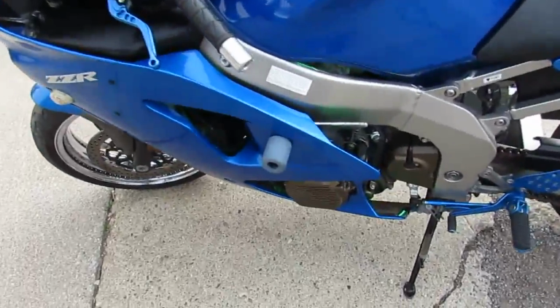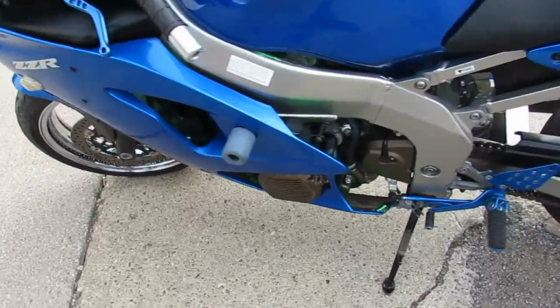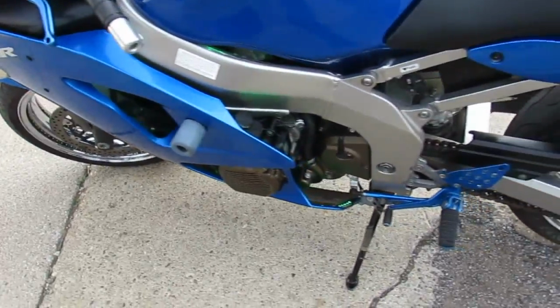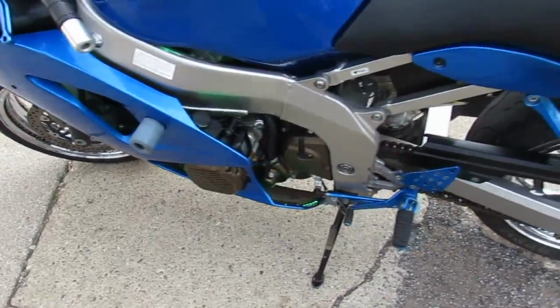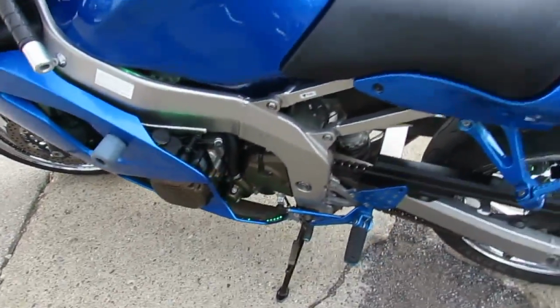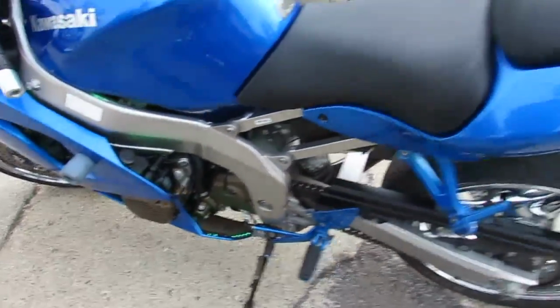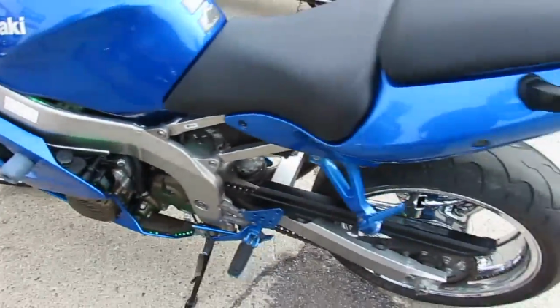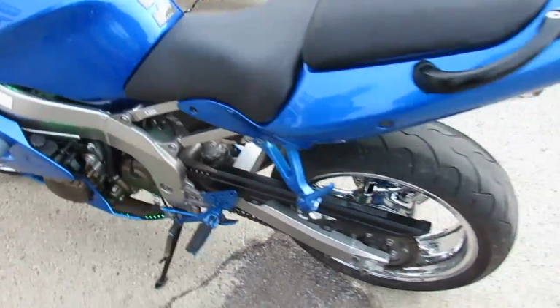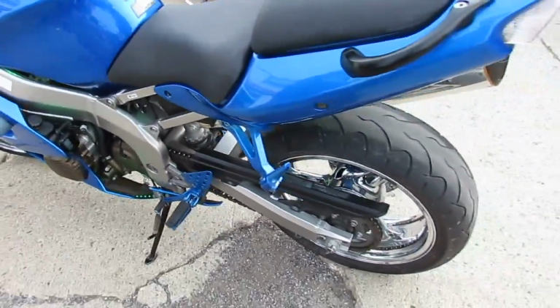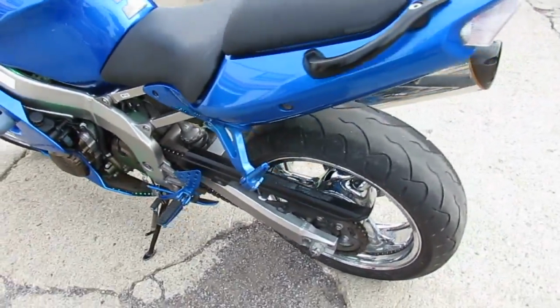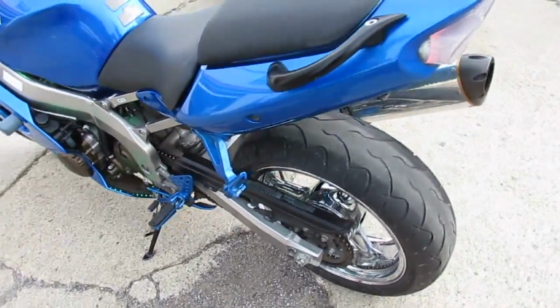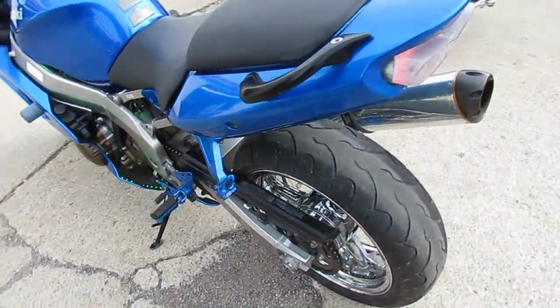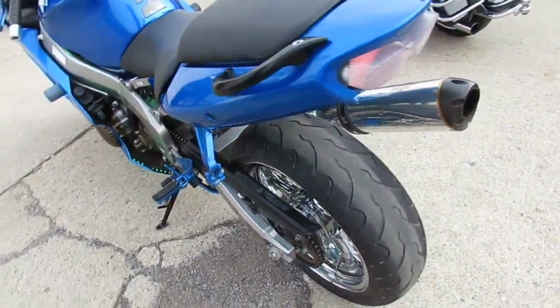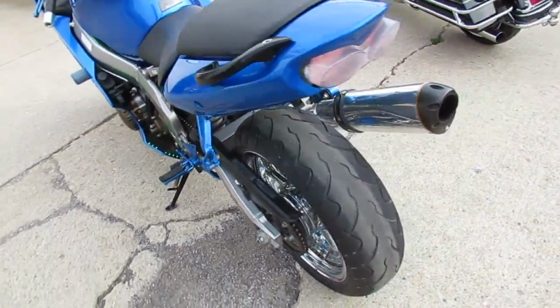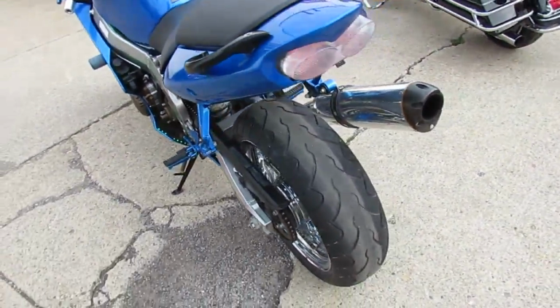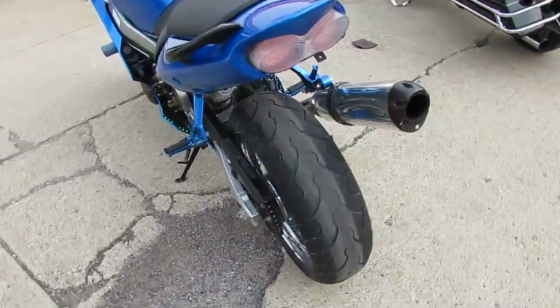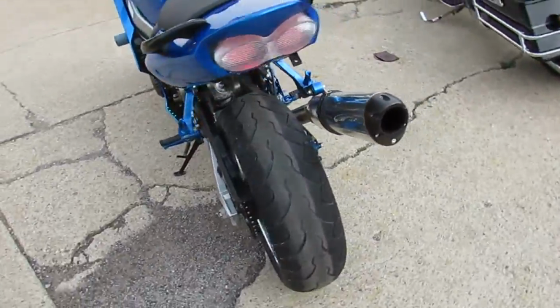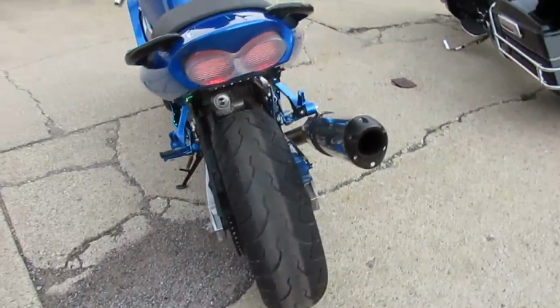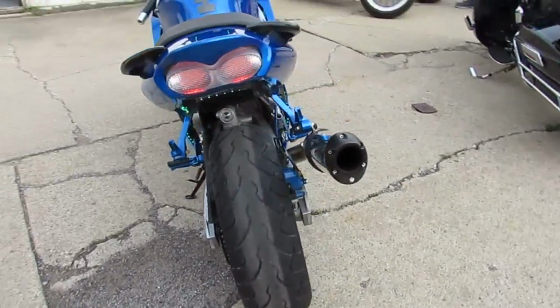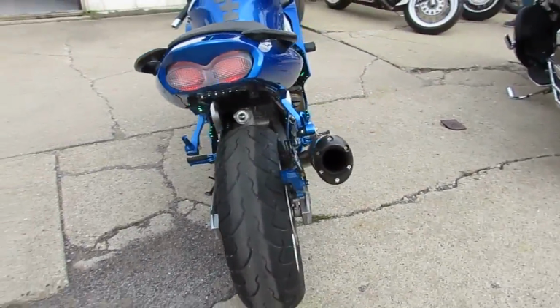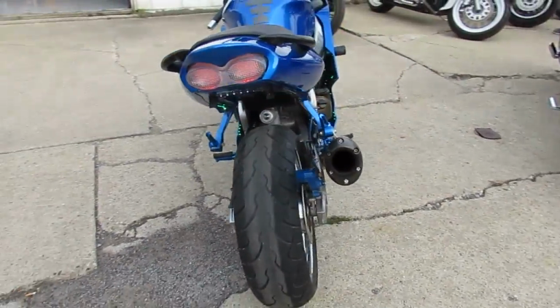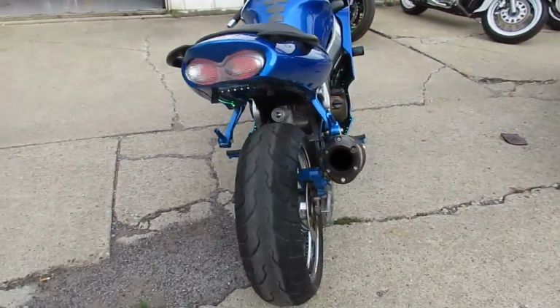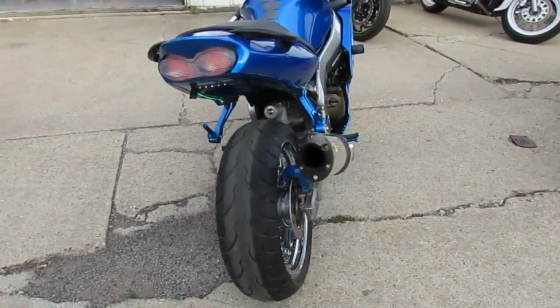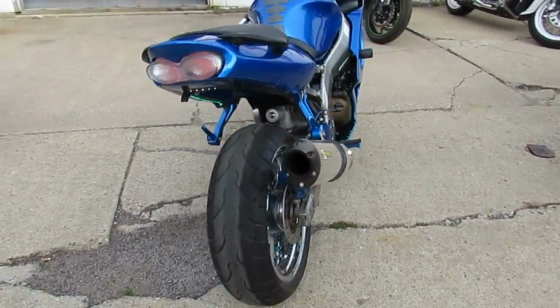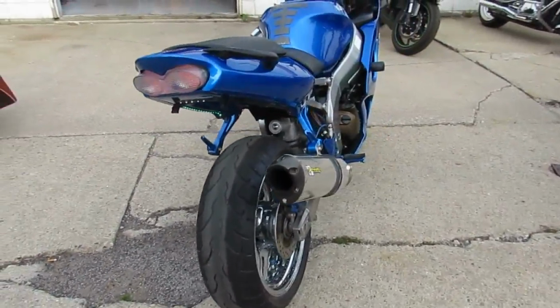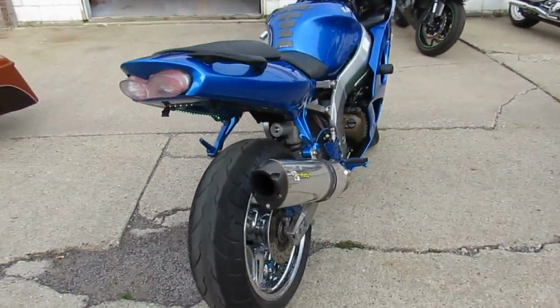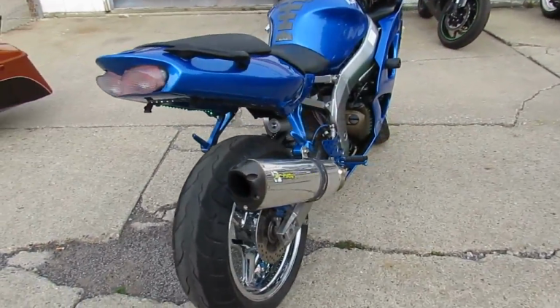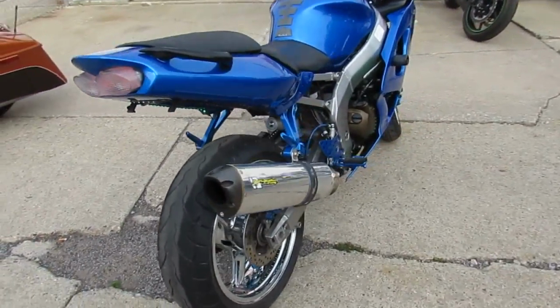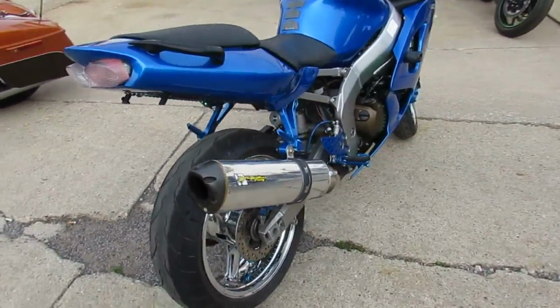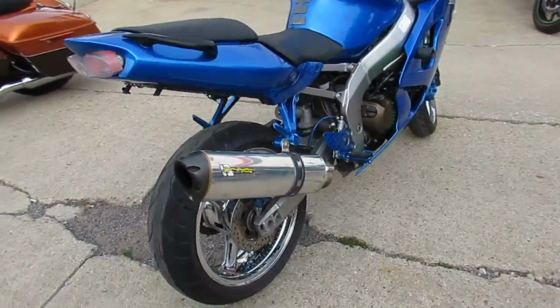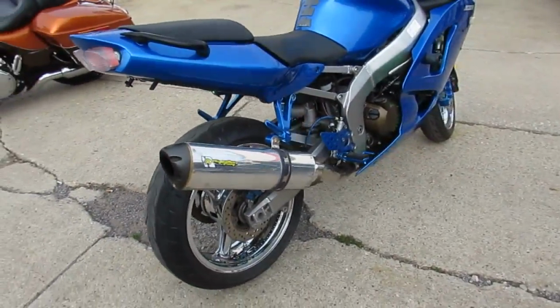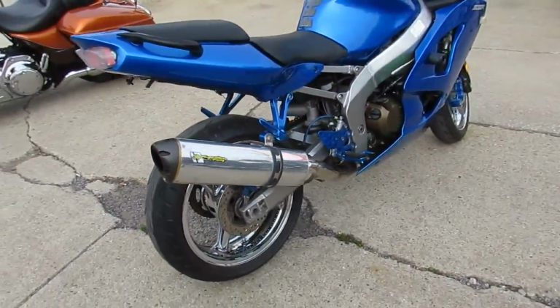You guys will turn heads on this 2008 Ninja ZZR600. We've got it priced right at $4,999 — you can't go wrong. Visit our website at ApprovalPowerSports.com.